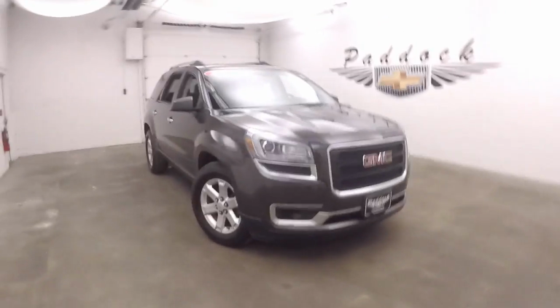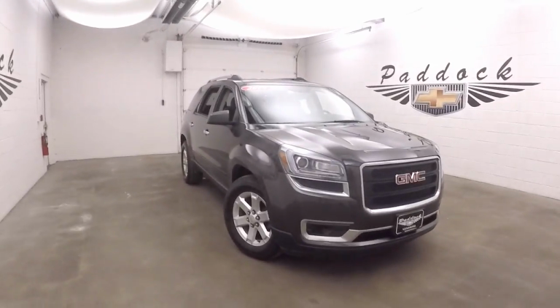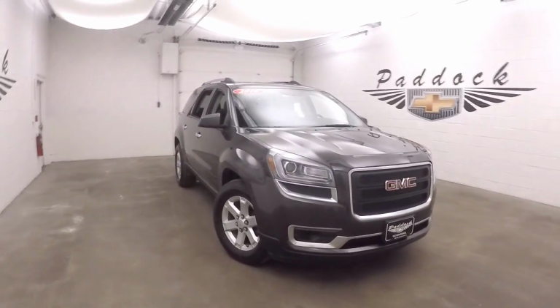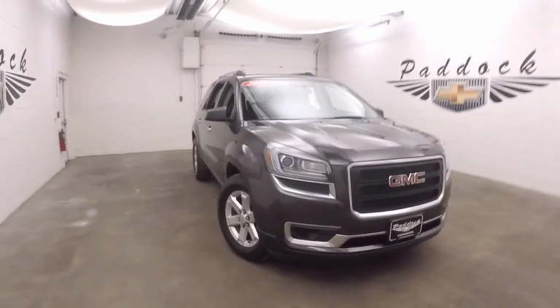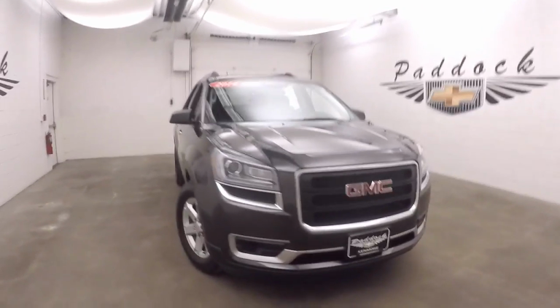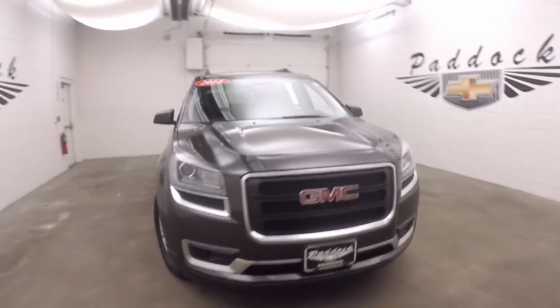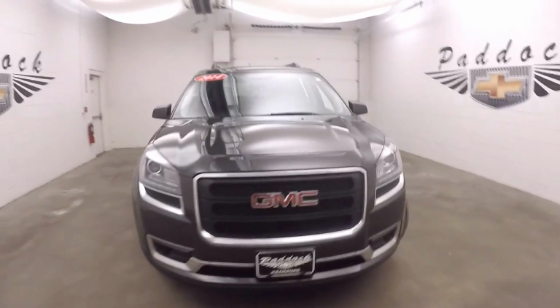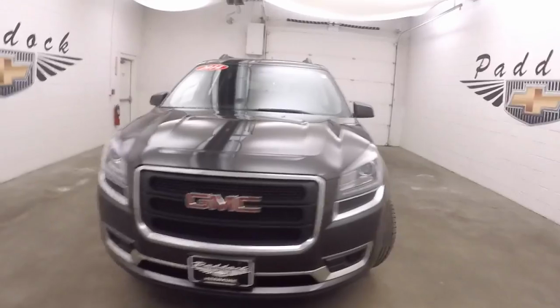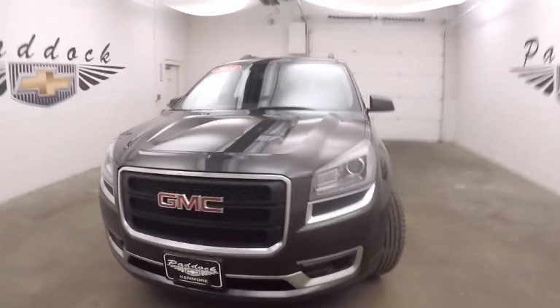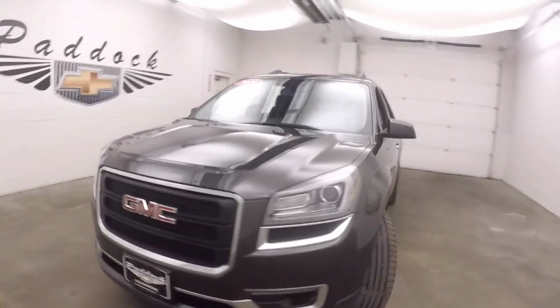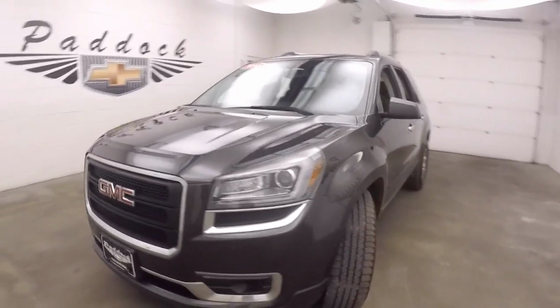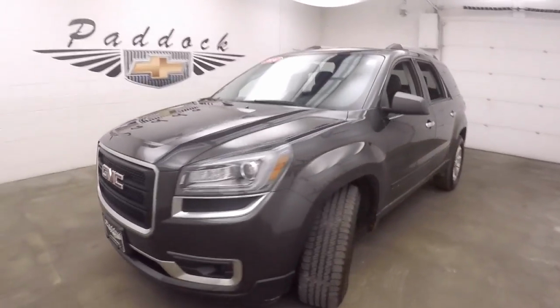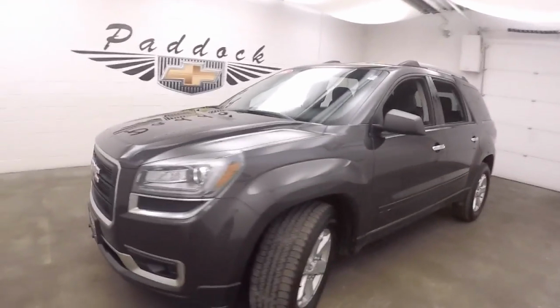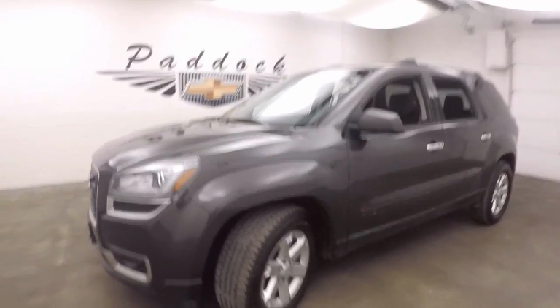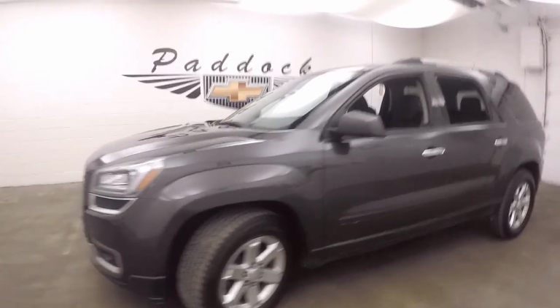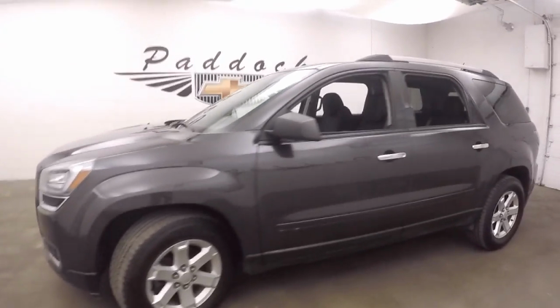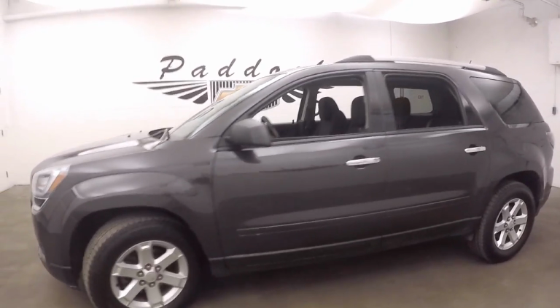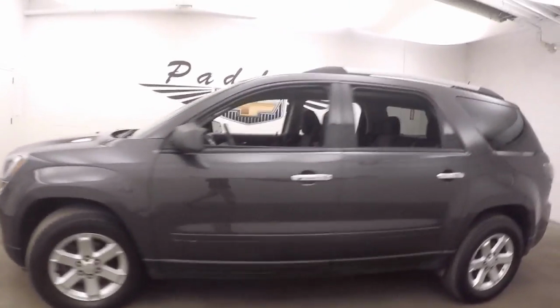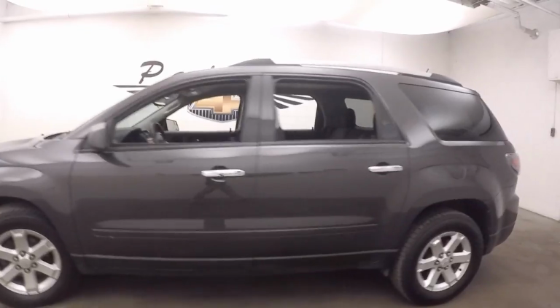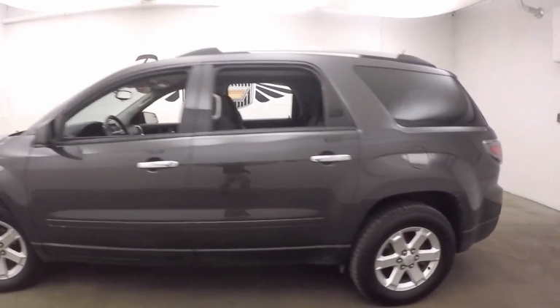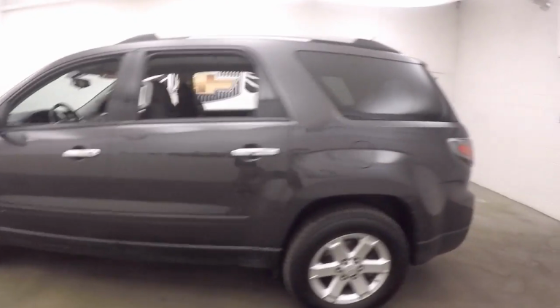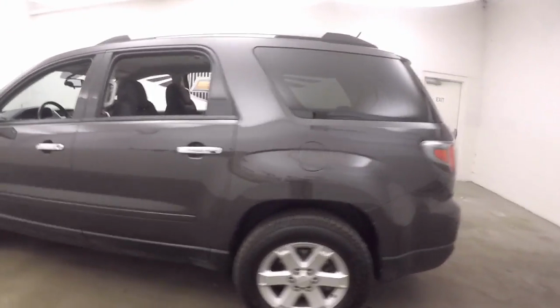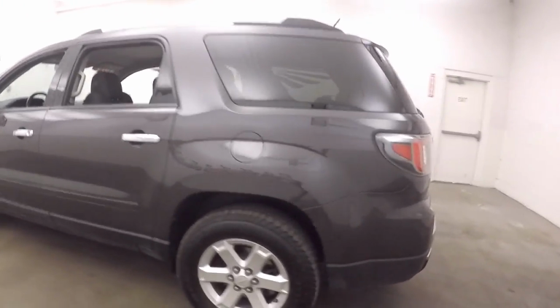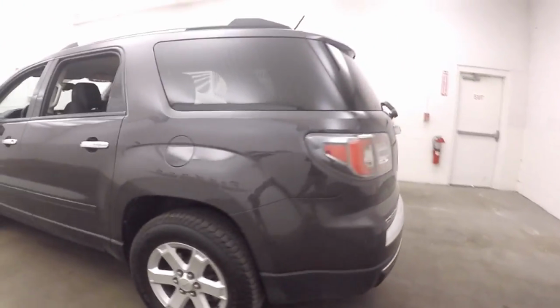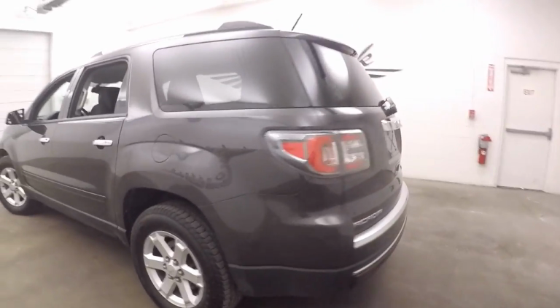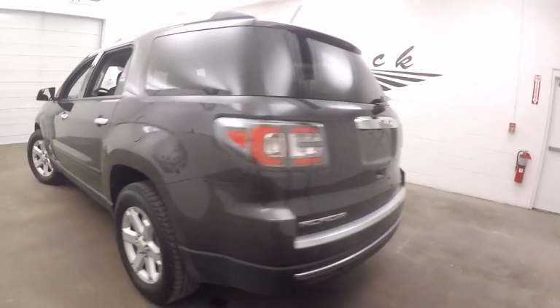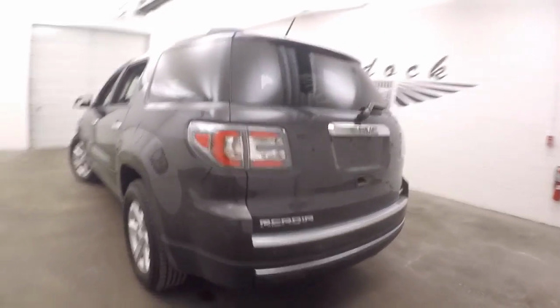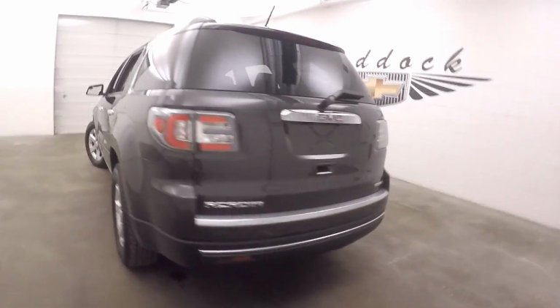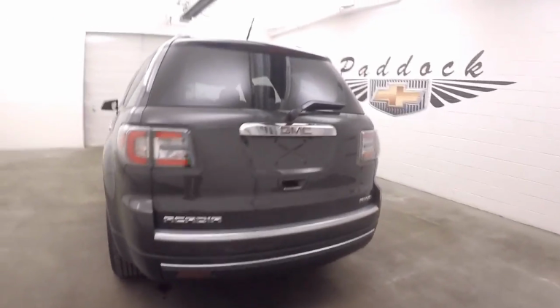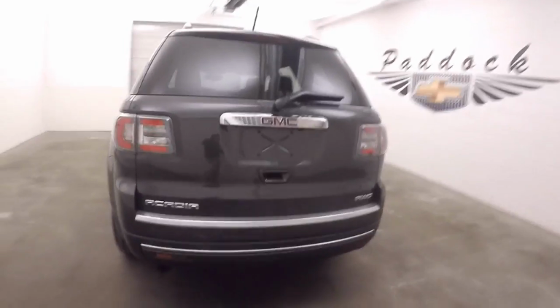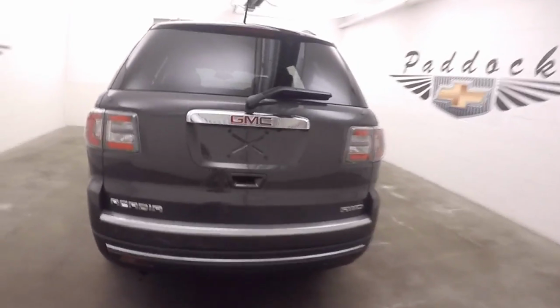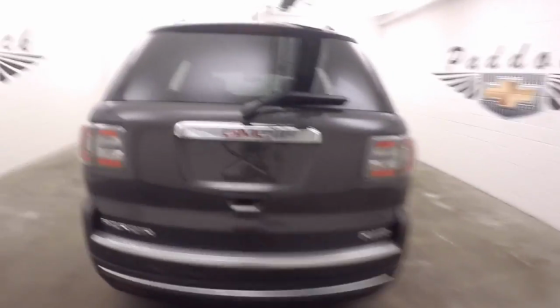It's a 2014 GMC Acadia, nice cyber gray. Good alloy wheels, good tires. It is all wheel drive, so great for the snow.